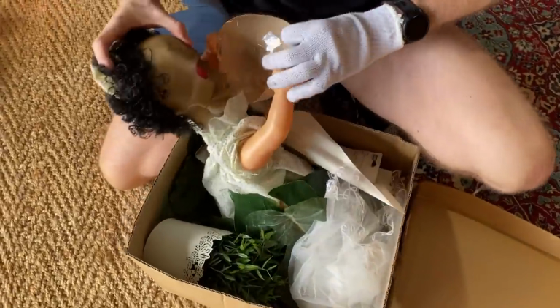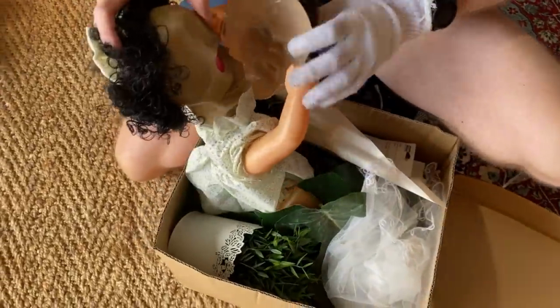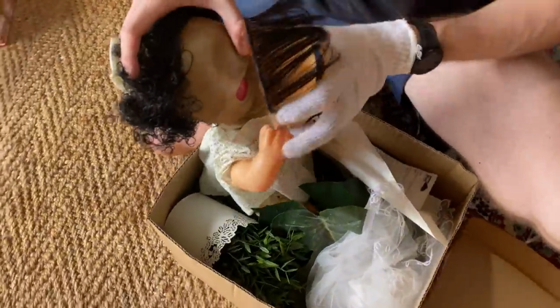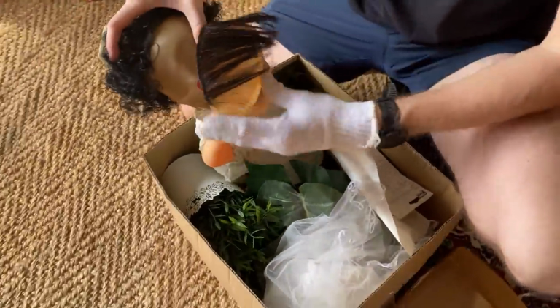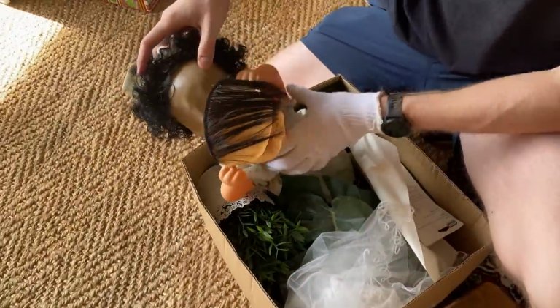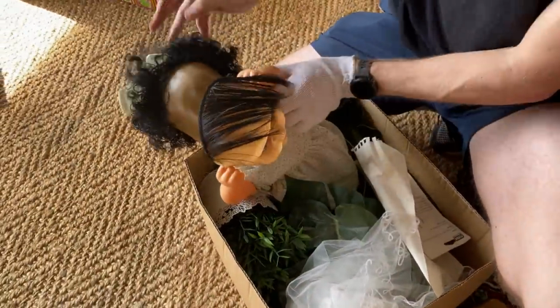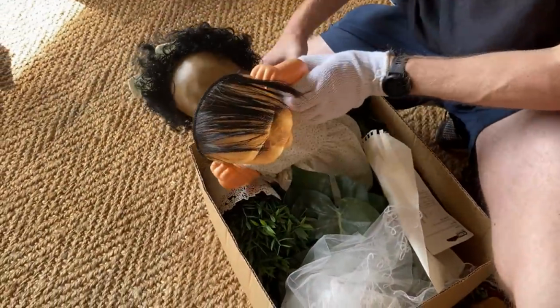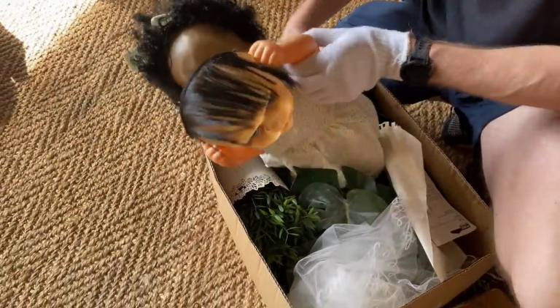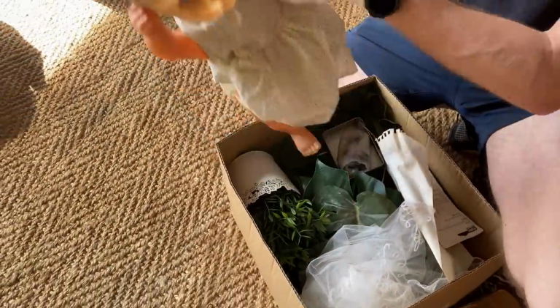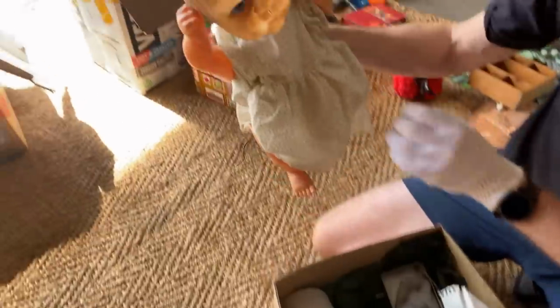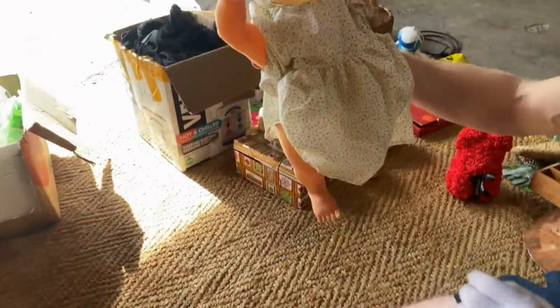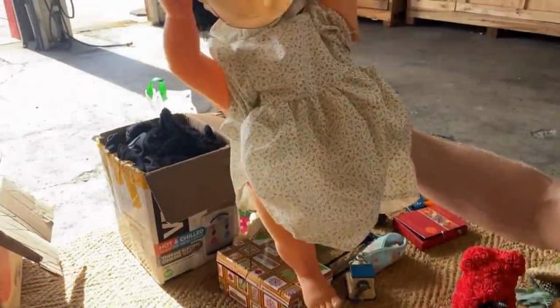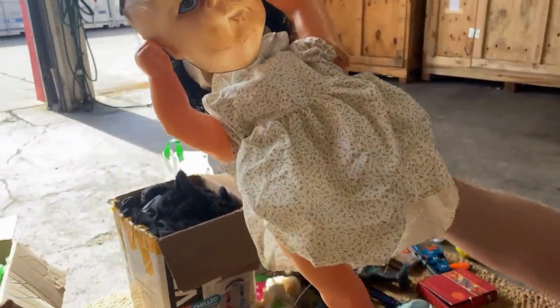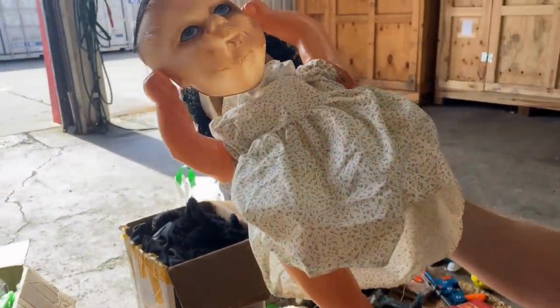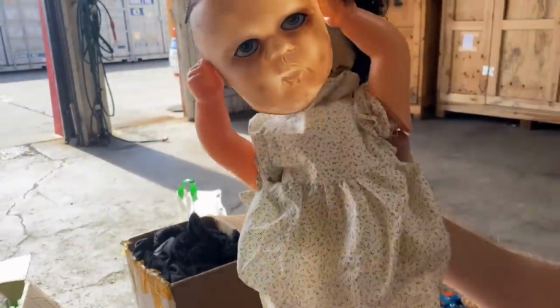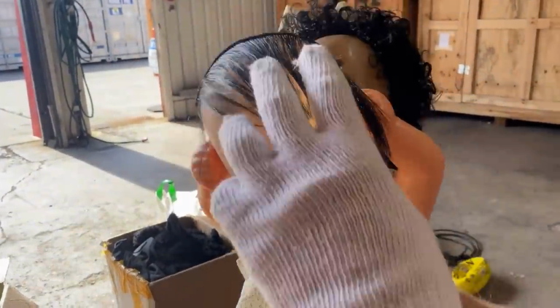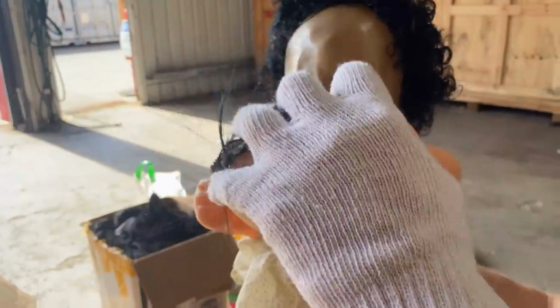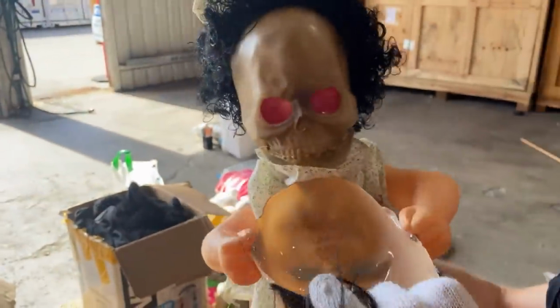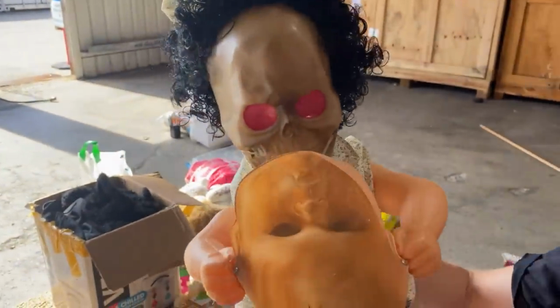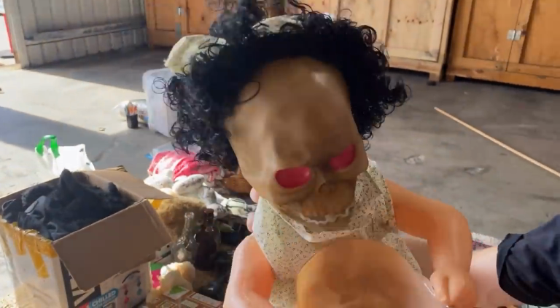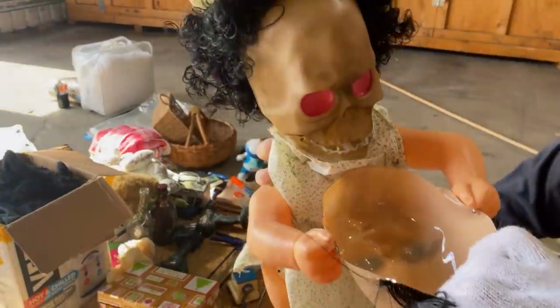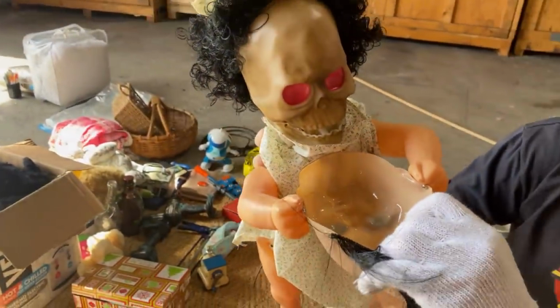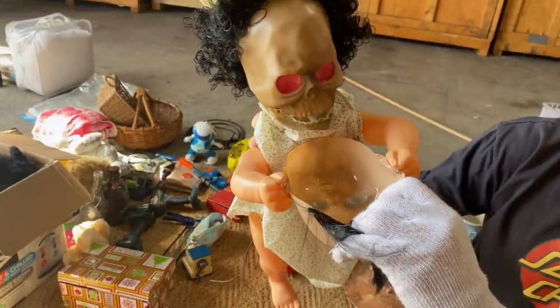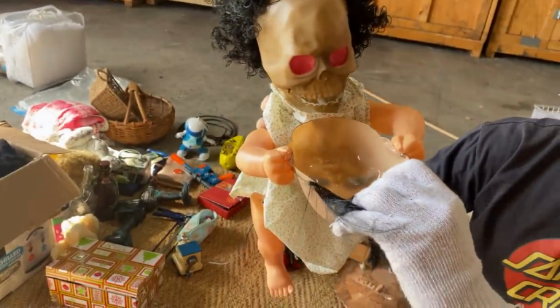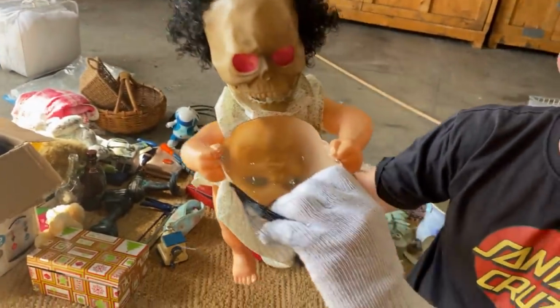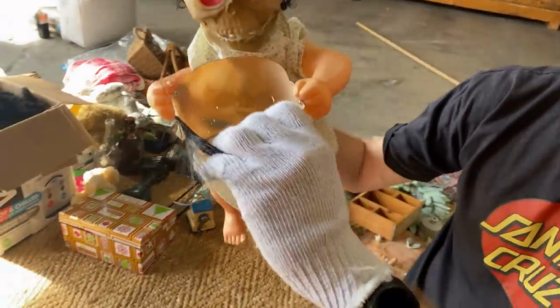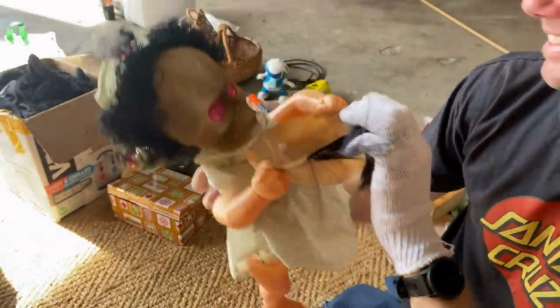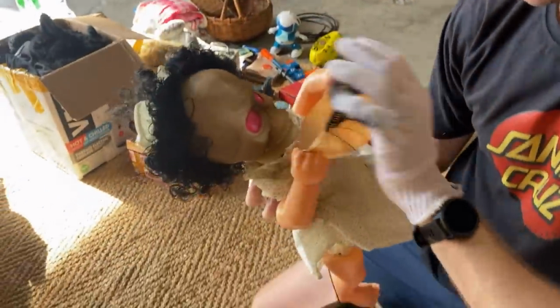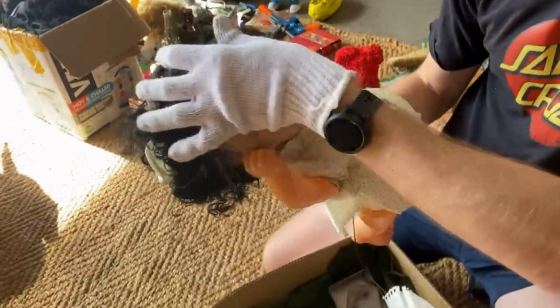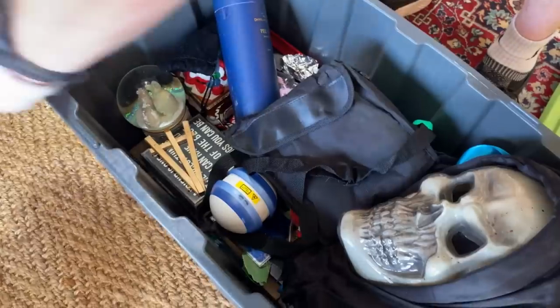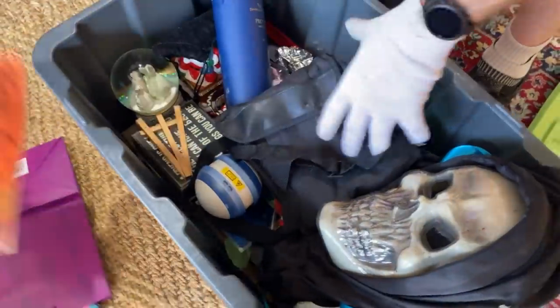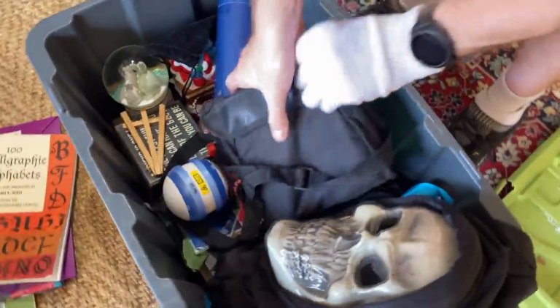Oh my goodness — it's a baby. Then take the other head away. That was pretty creepy, that's horrendous. Party supplies.